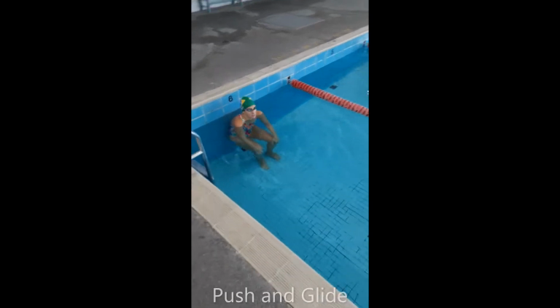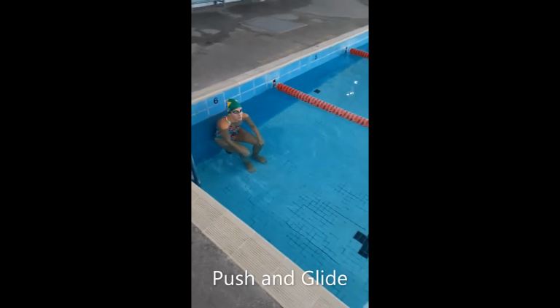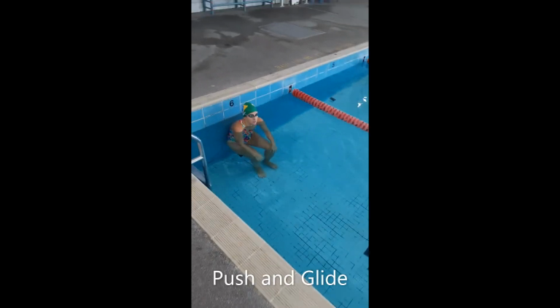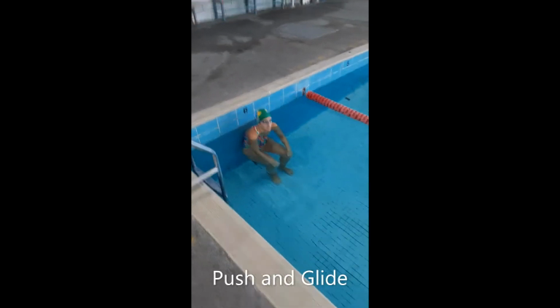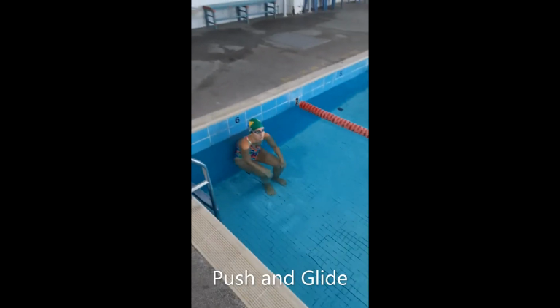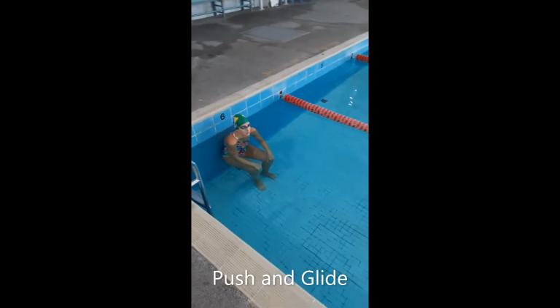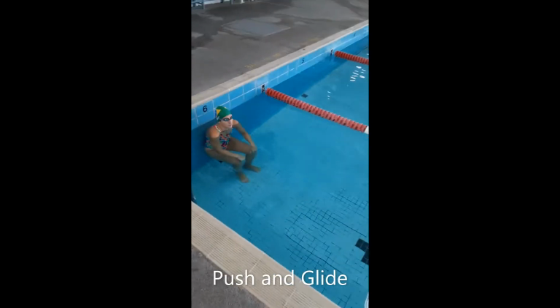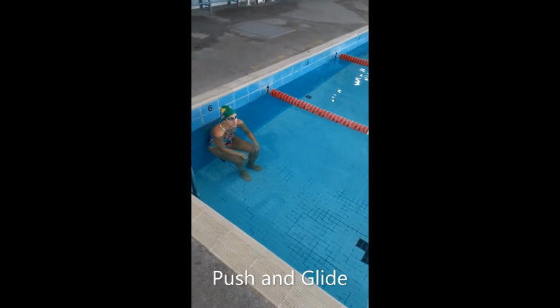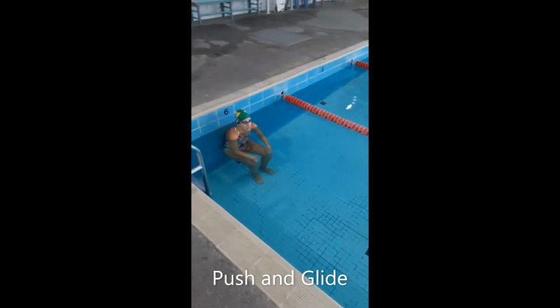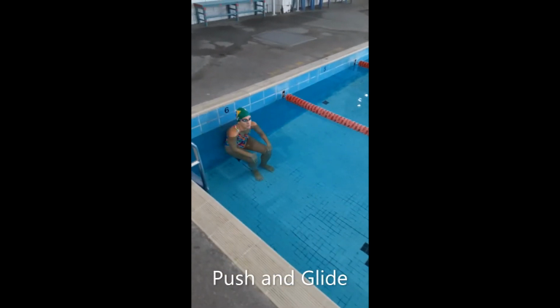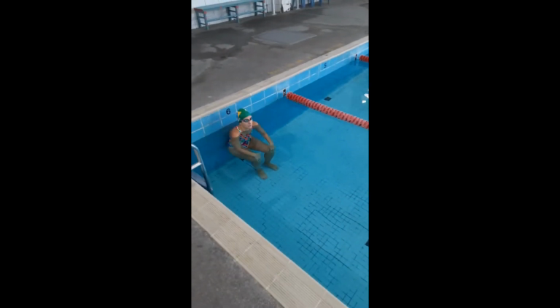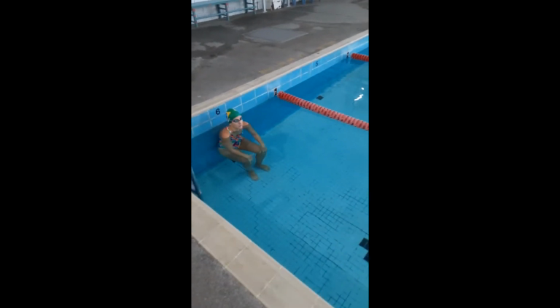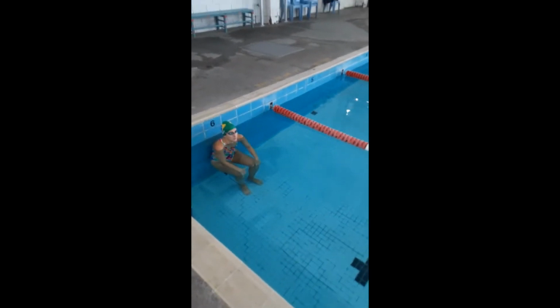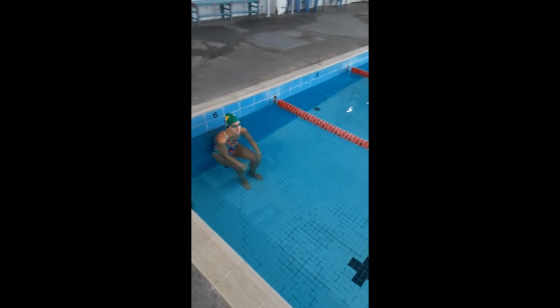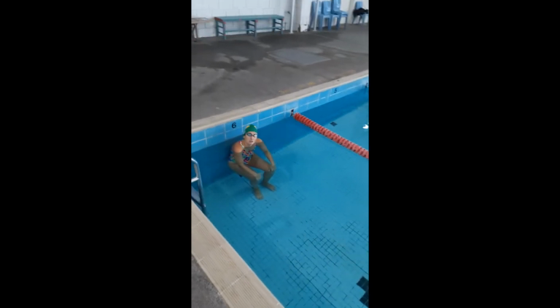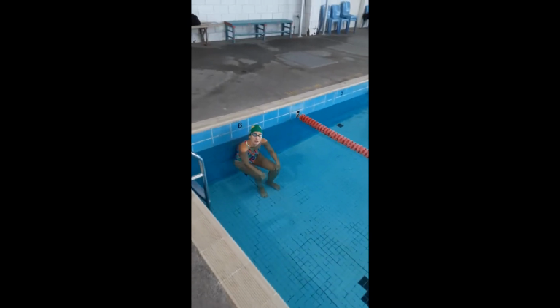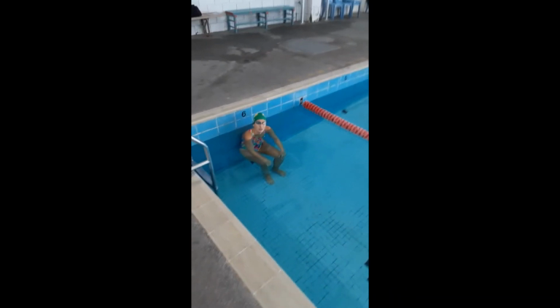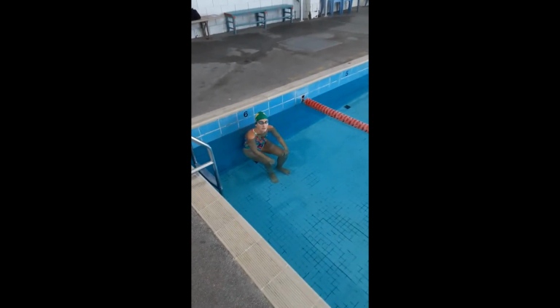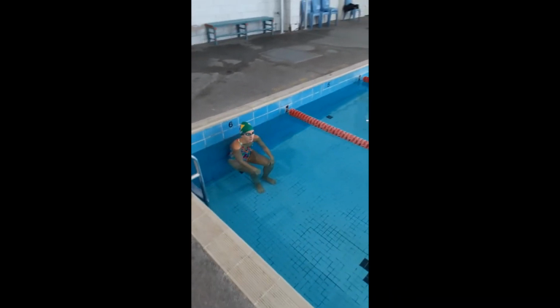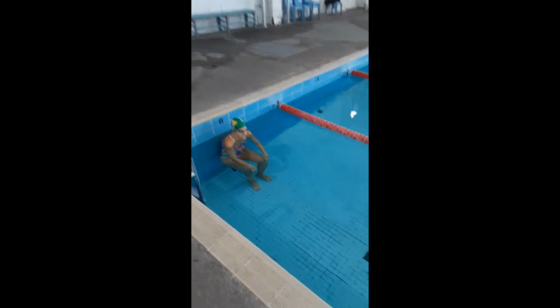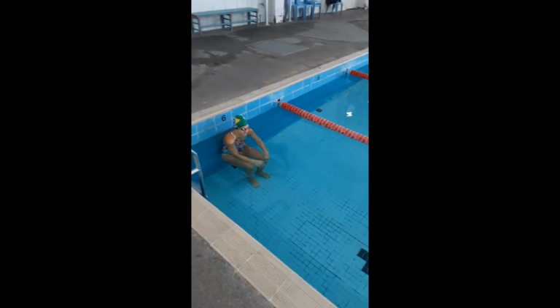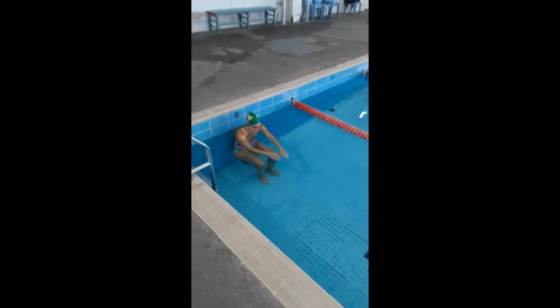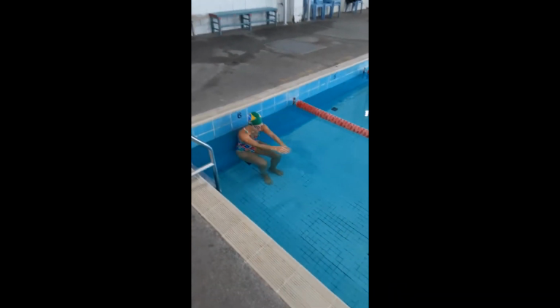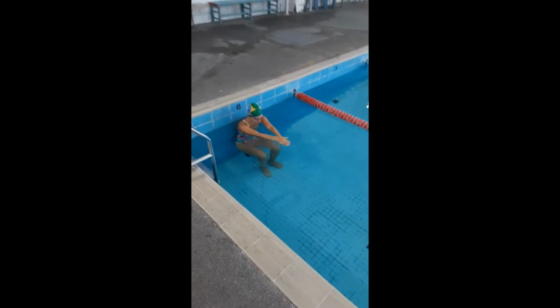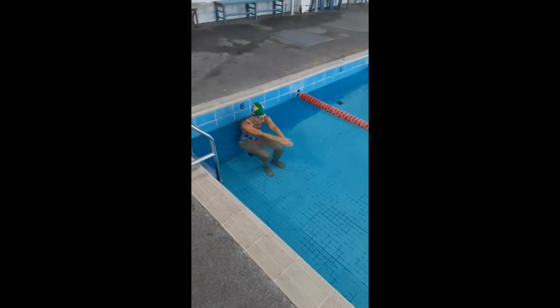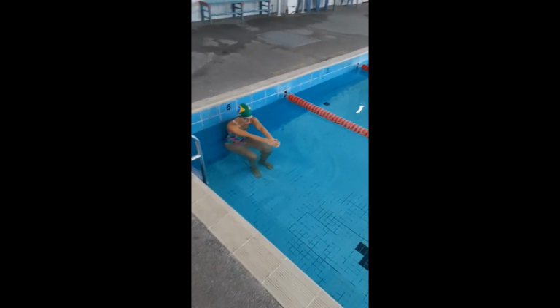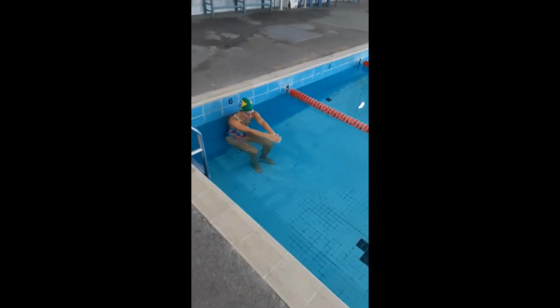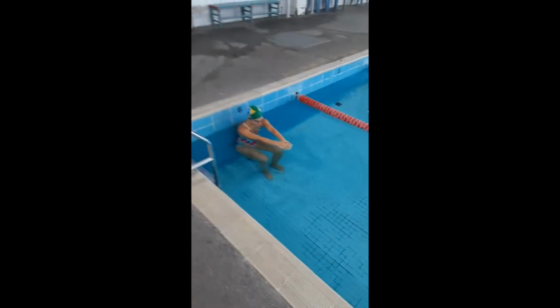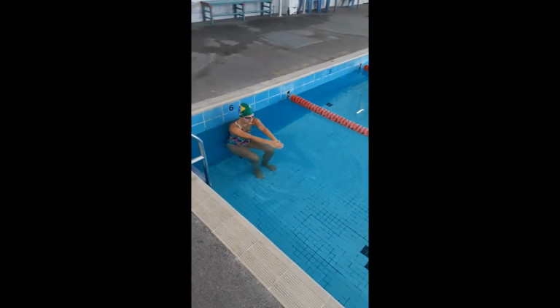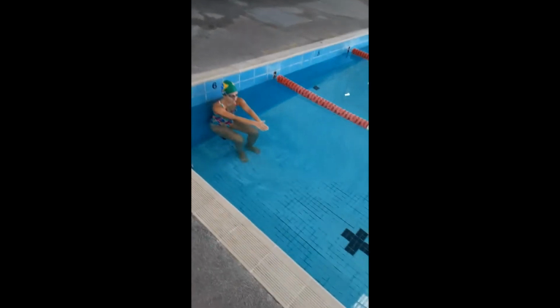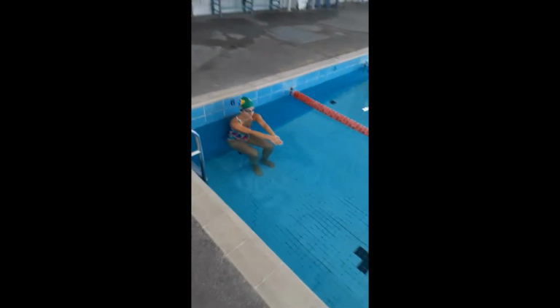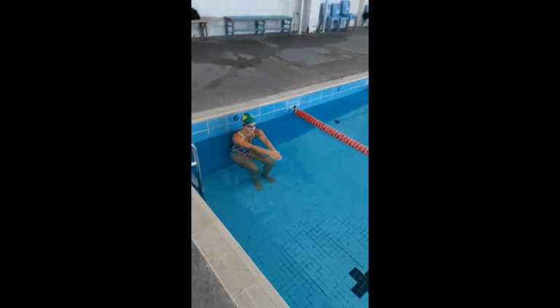Okay guys, today we're going to break down freestyle and we're going to start off with the push off the wall and we're going to start with one of the biggest misconceptions with the push start.